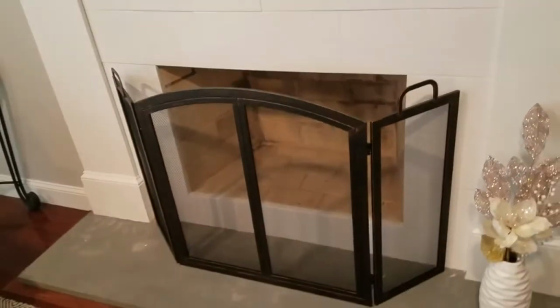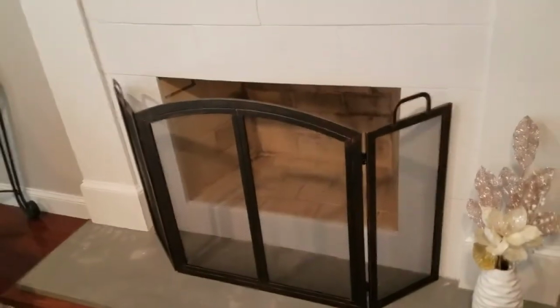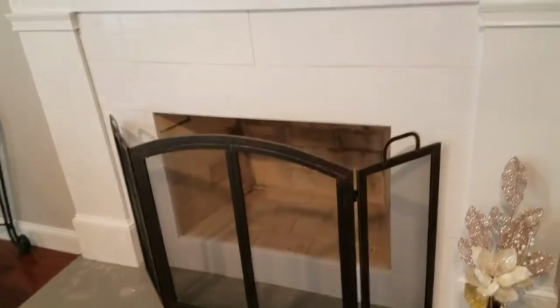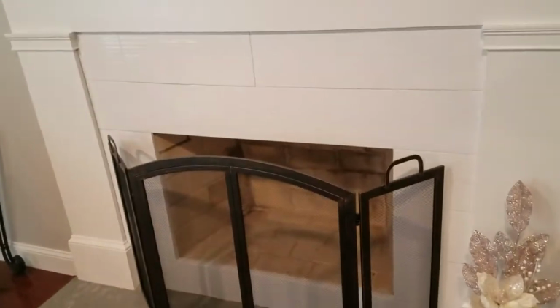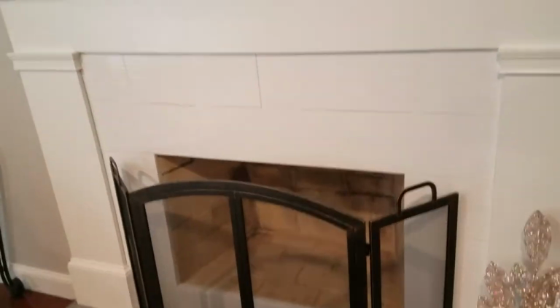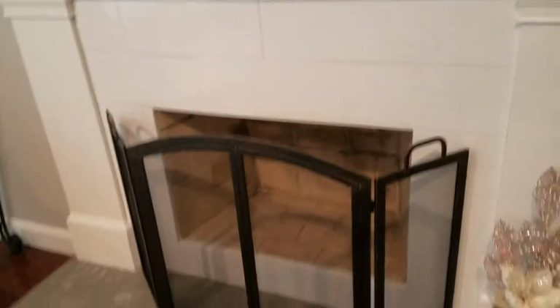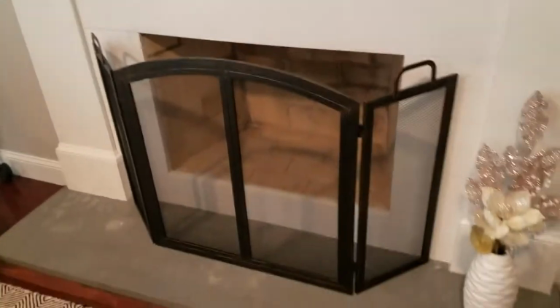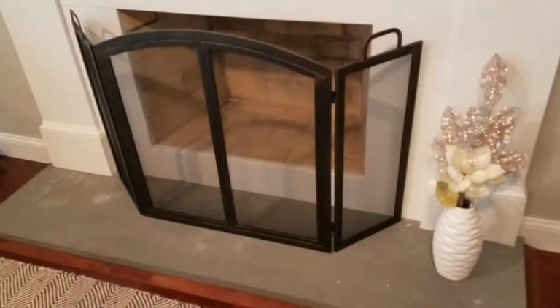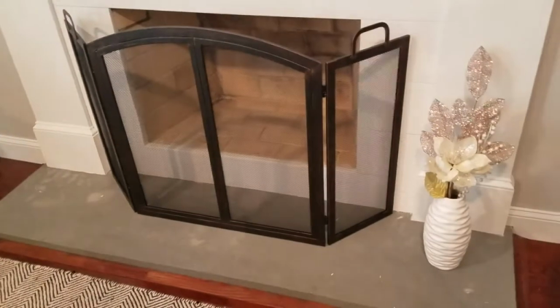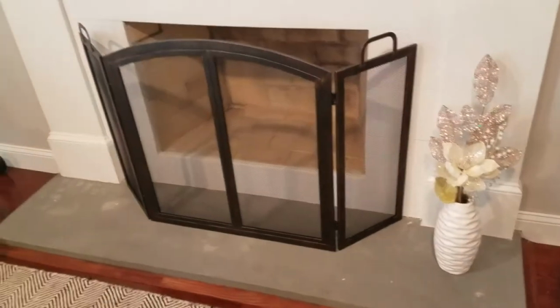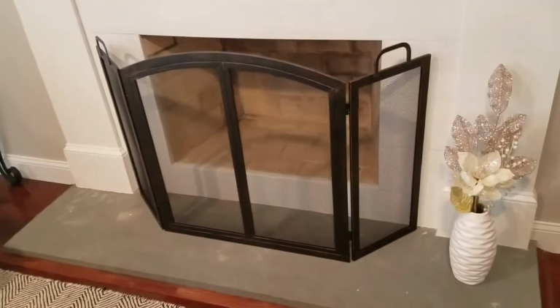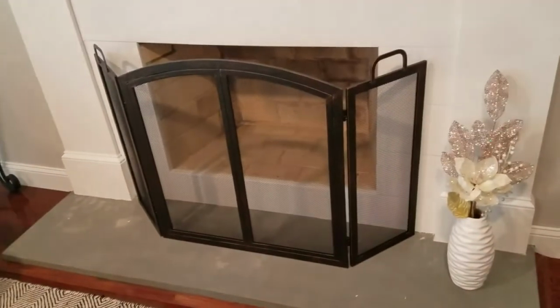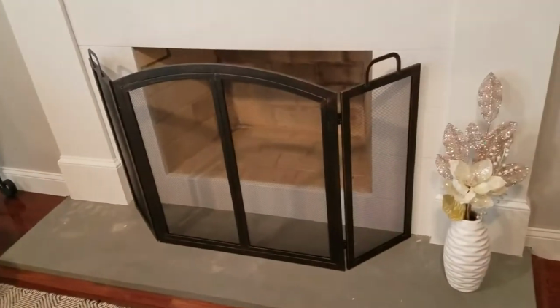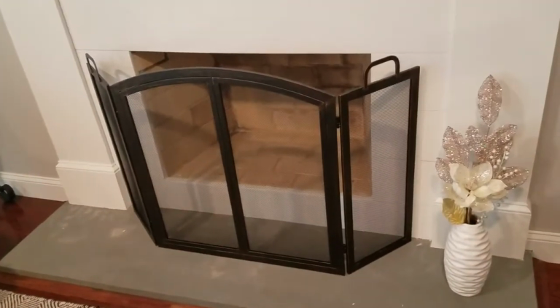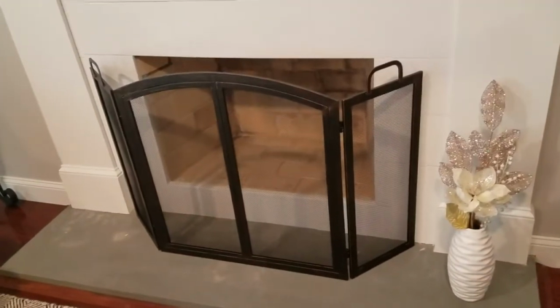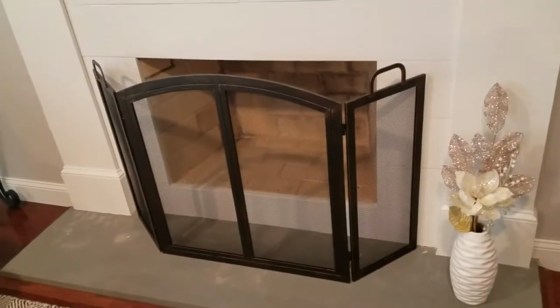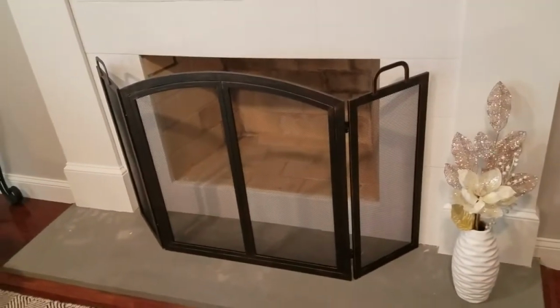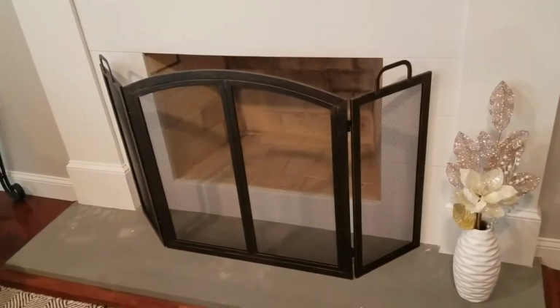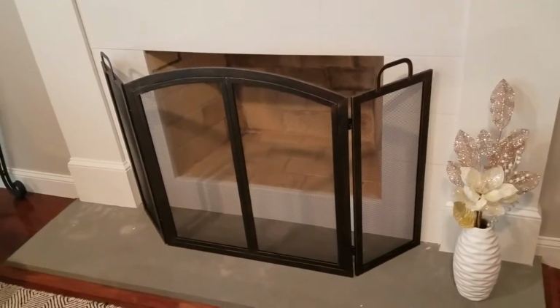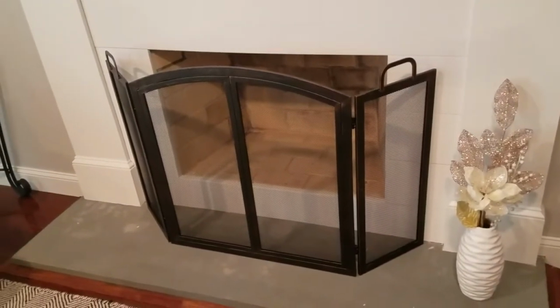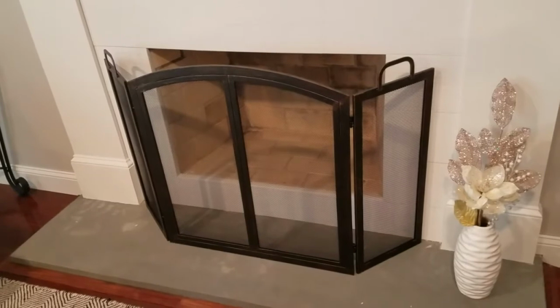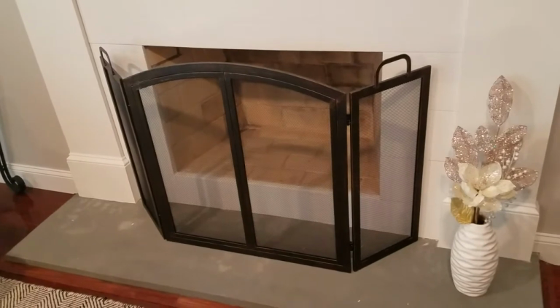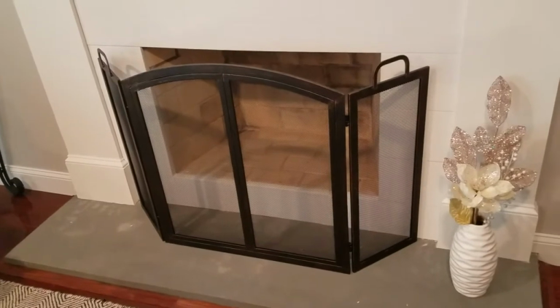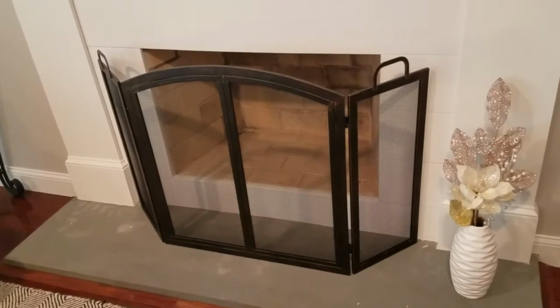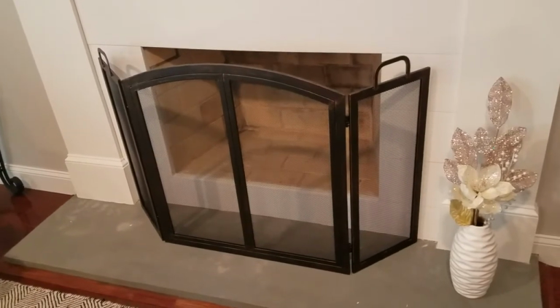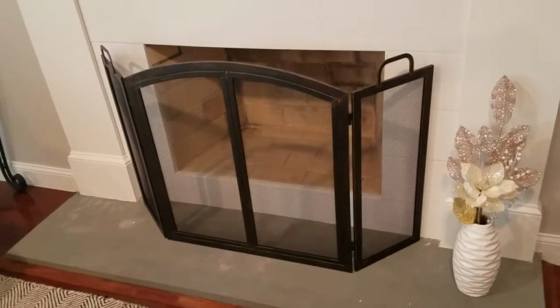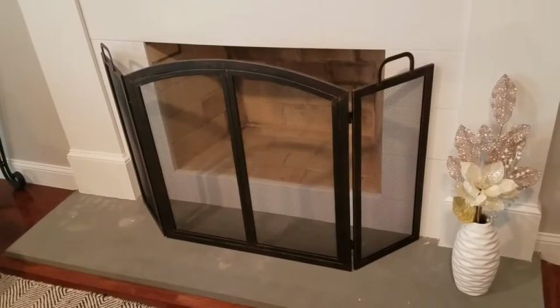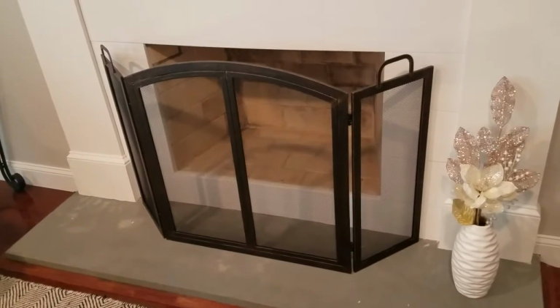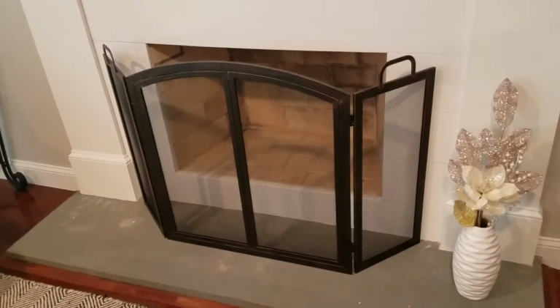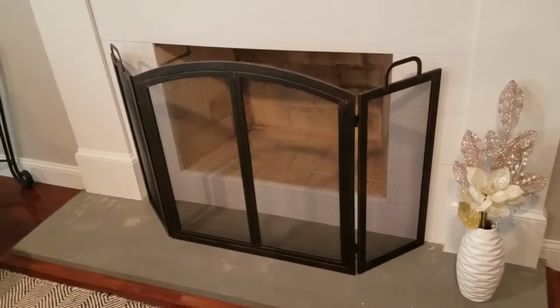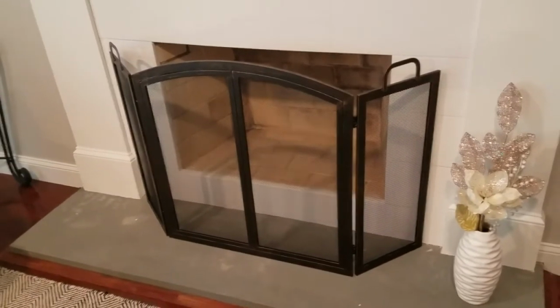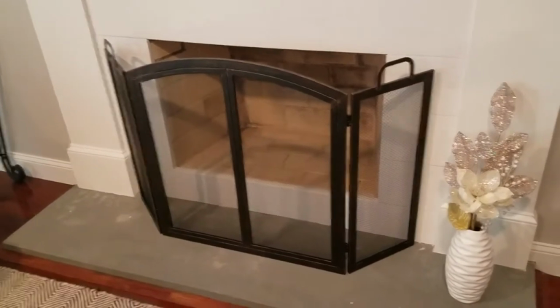Because we don't use this fireplace — it's more decorative — we were happy to get something we didn't have to actually screw through the tile or screw into the wall. It comes fully assembled; you don't need to assemble anything, you just have to take it out of the box.